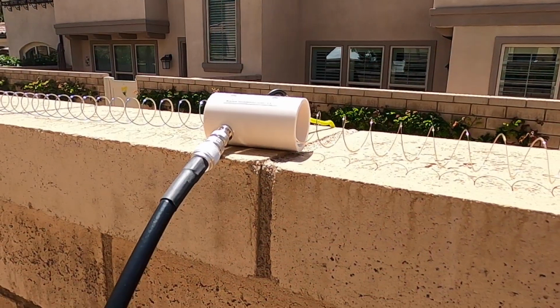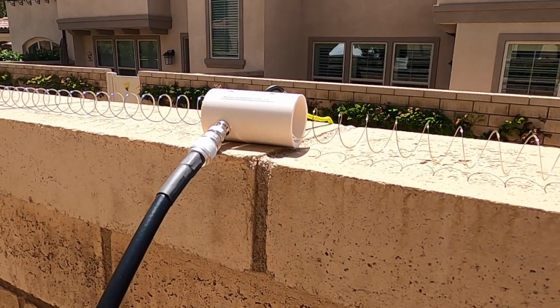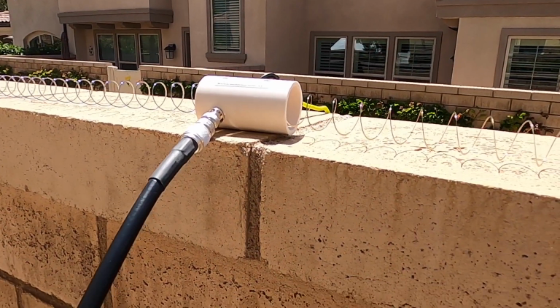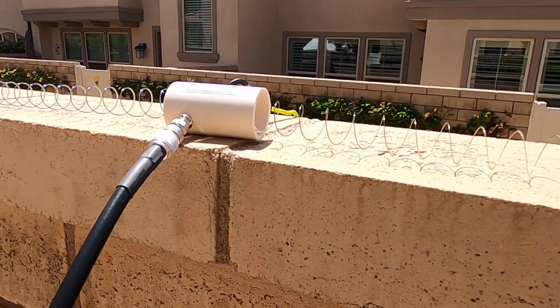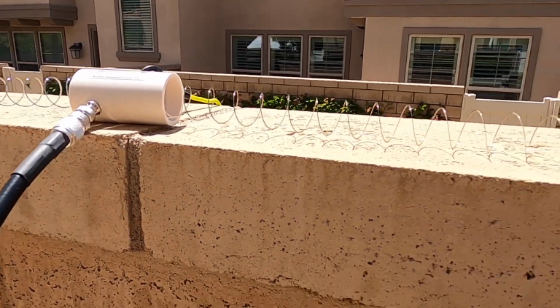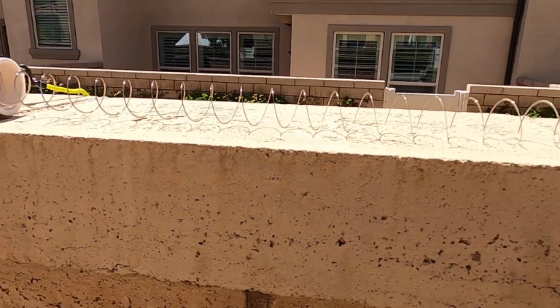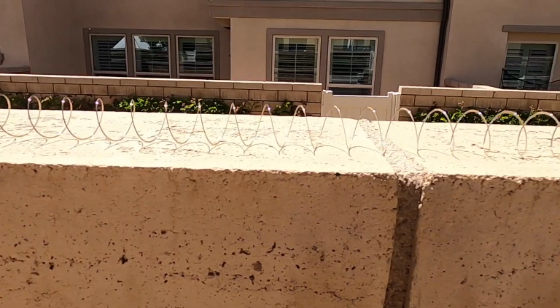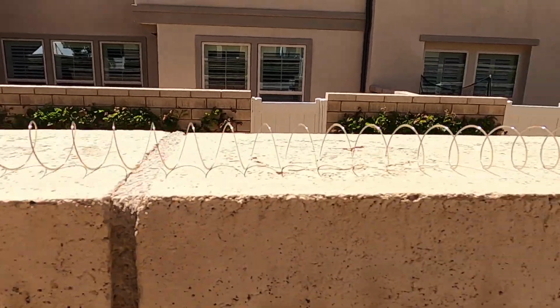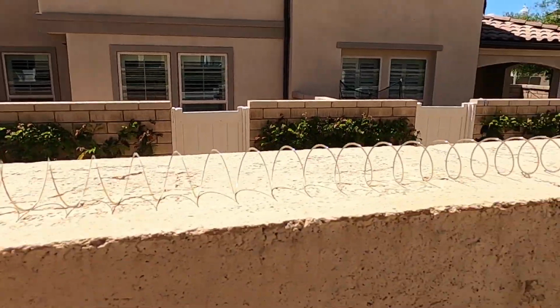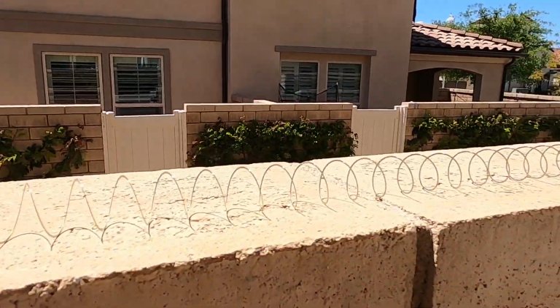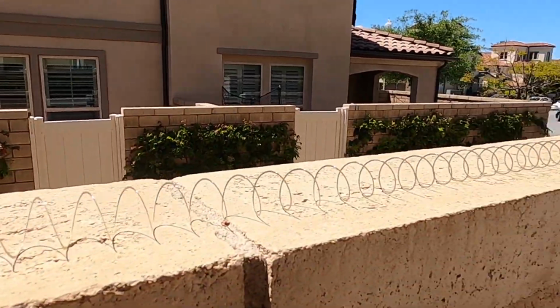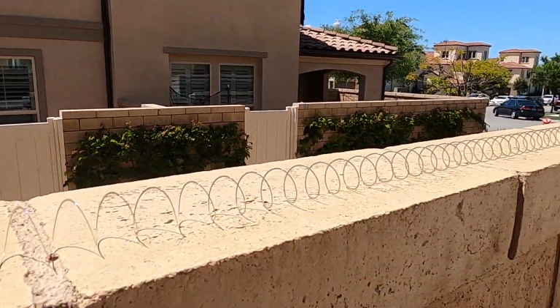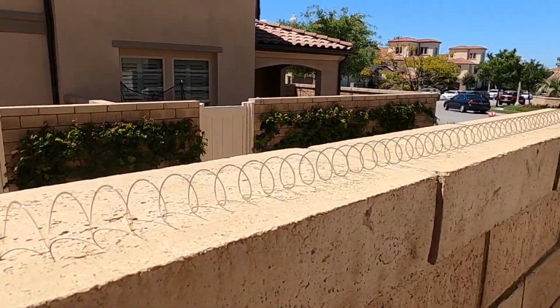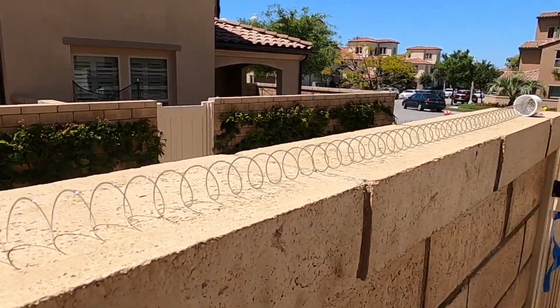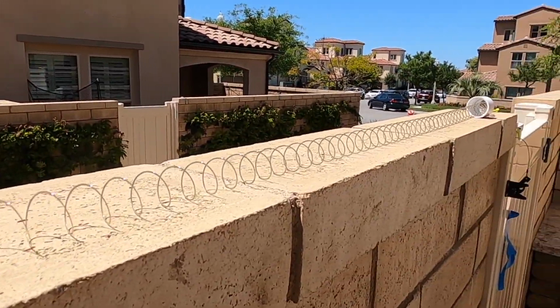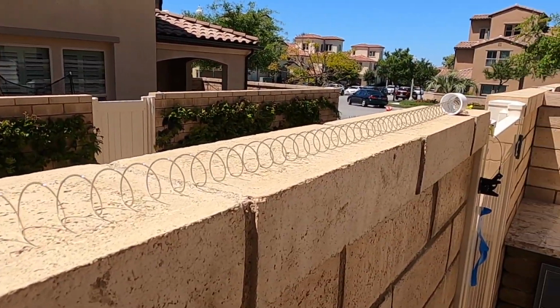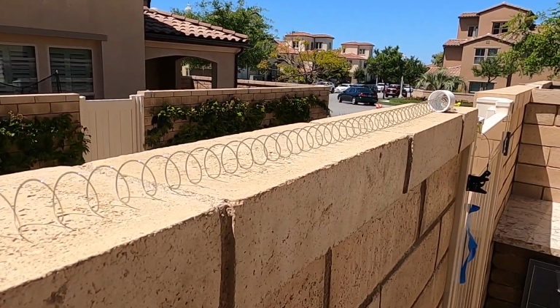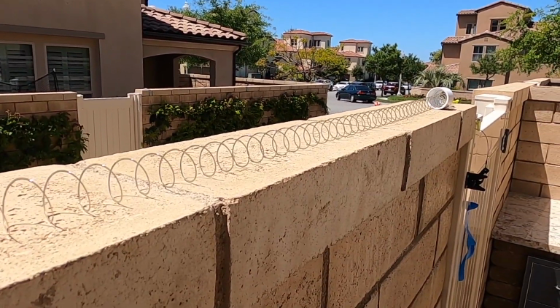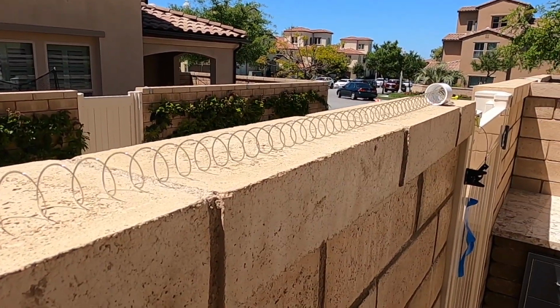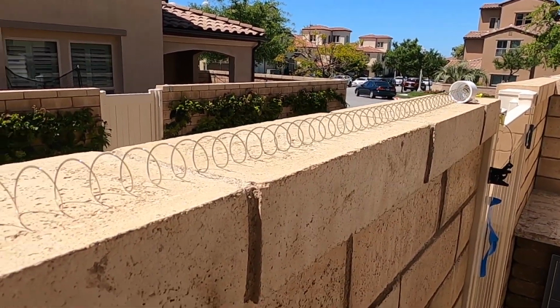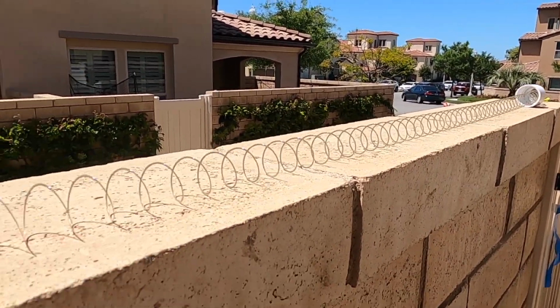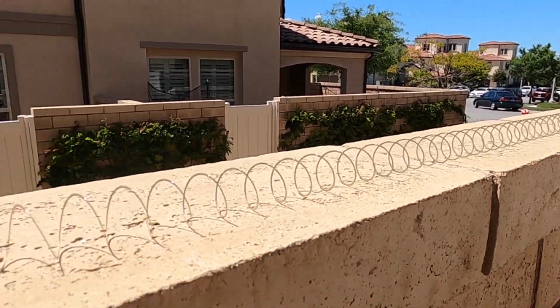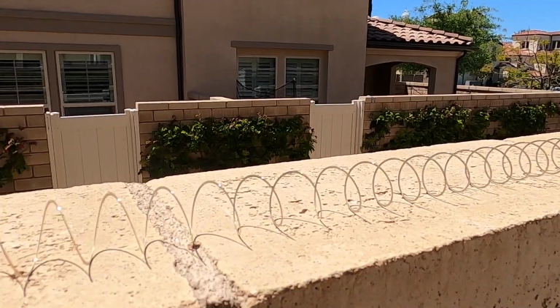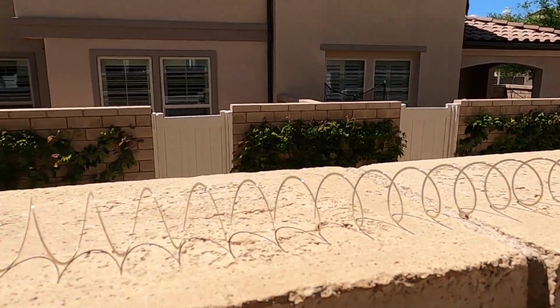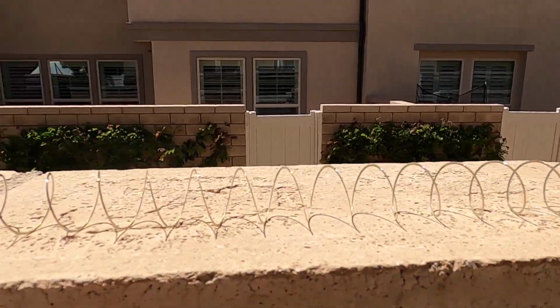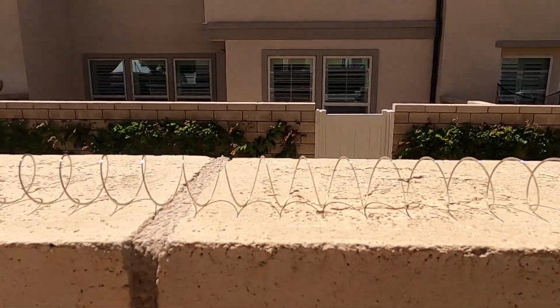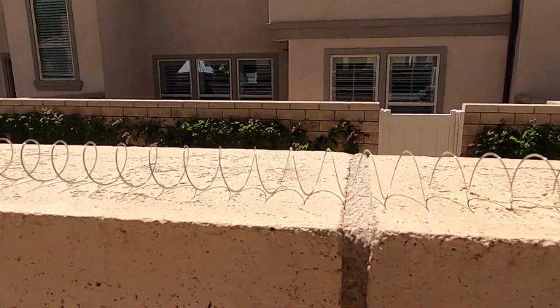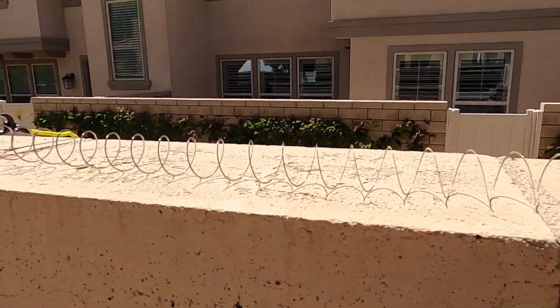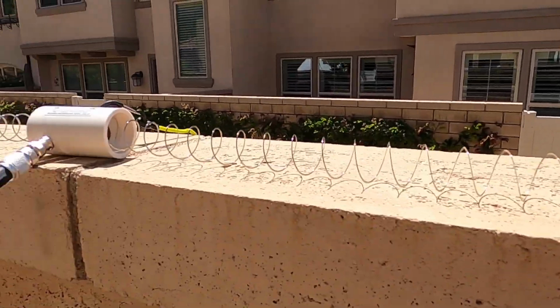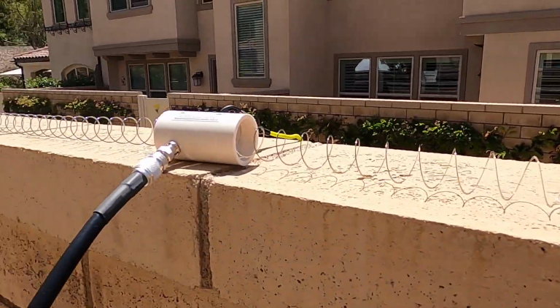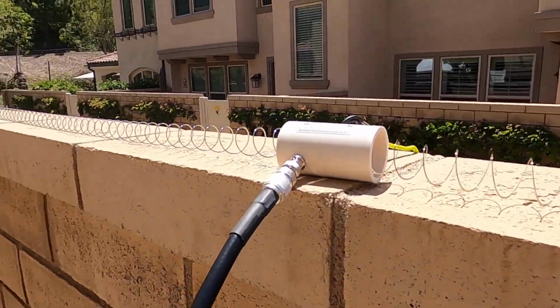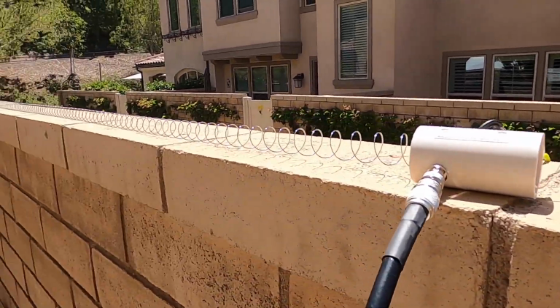Okay, I've got the antenna set up on top of a brick wall. This is the easiest and fastest way I knew to set this antenna up.